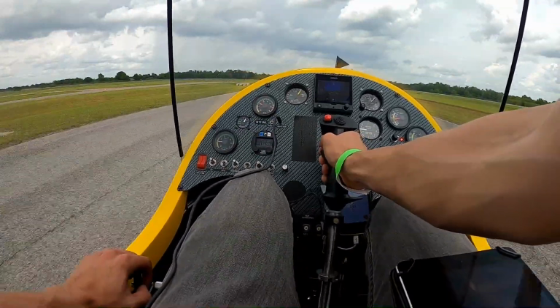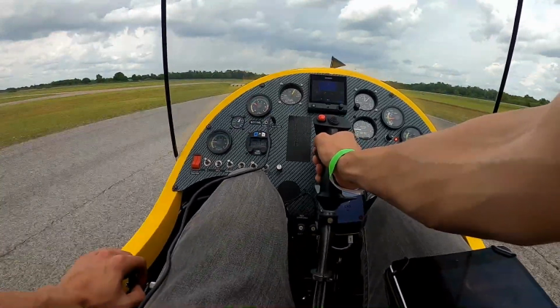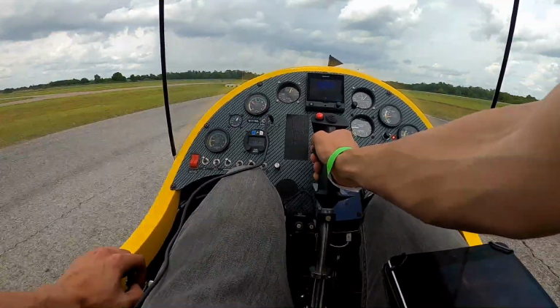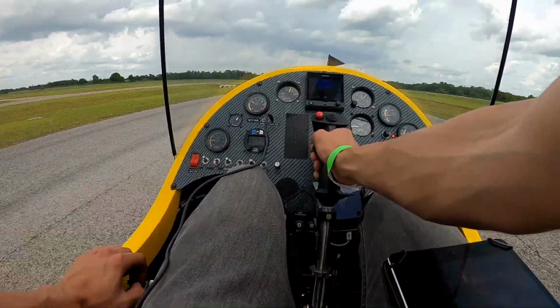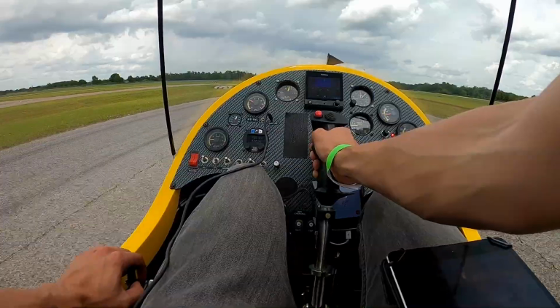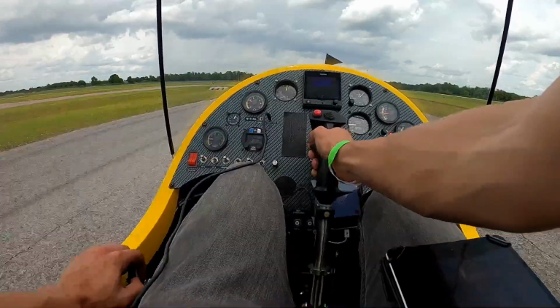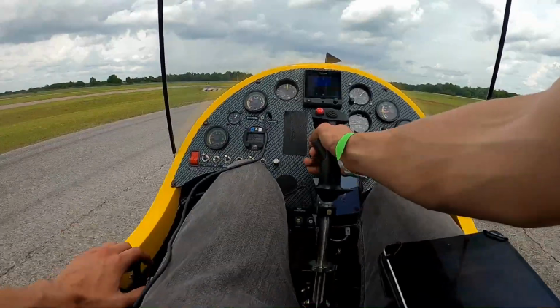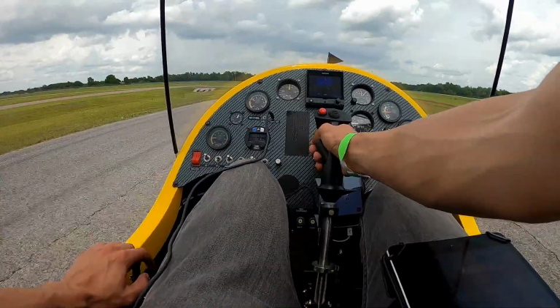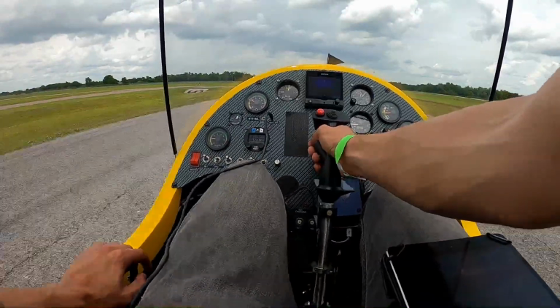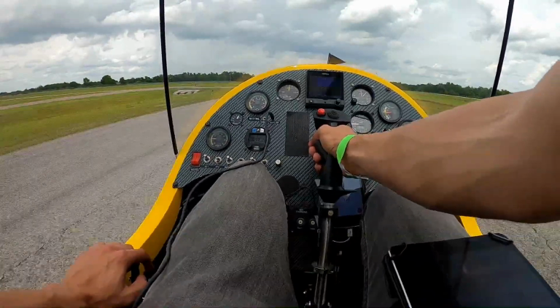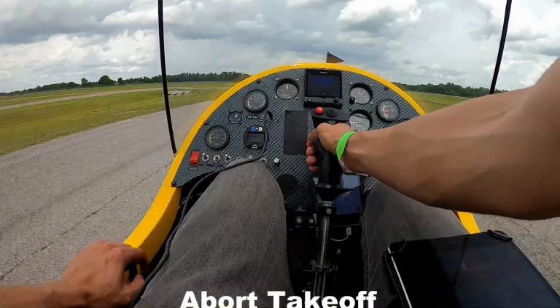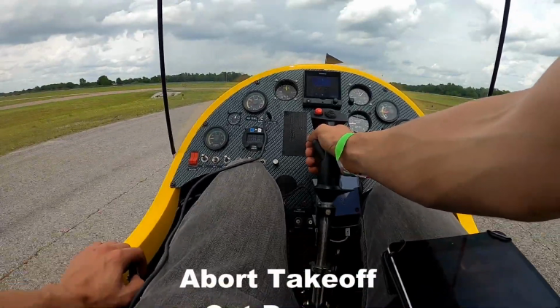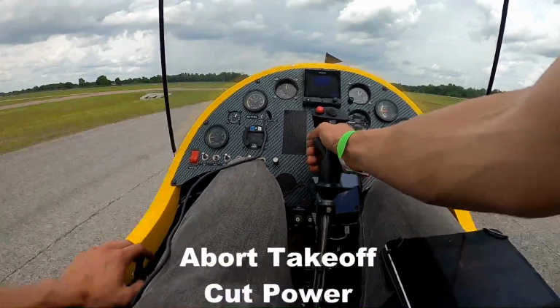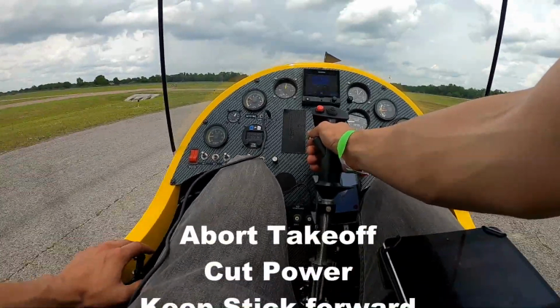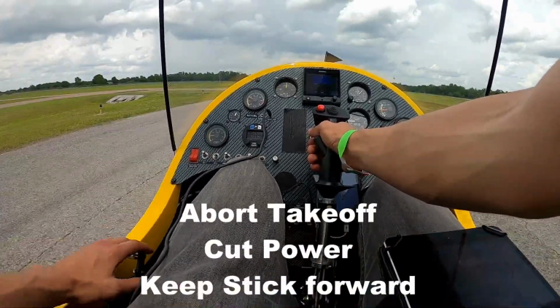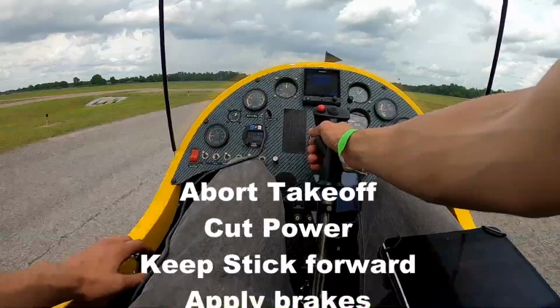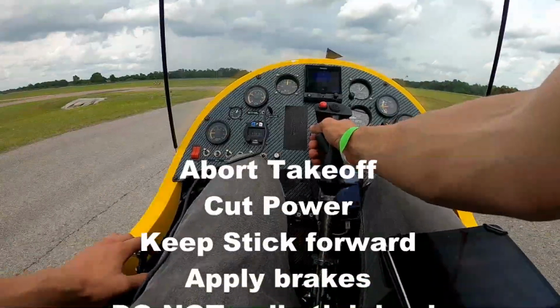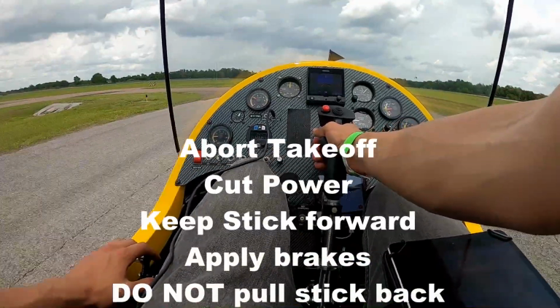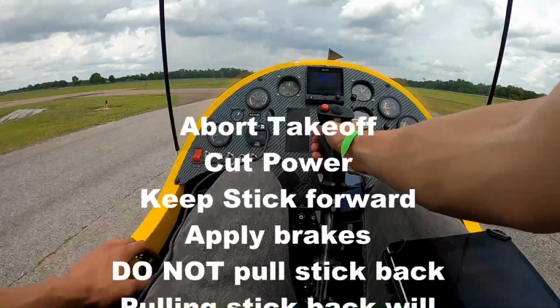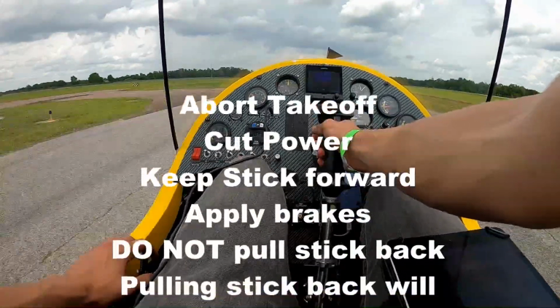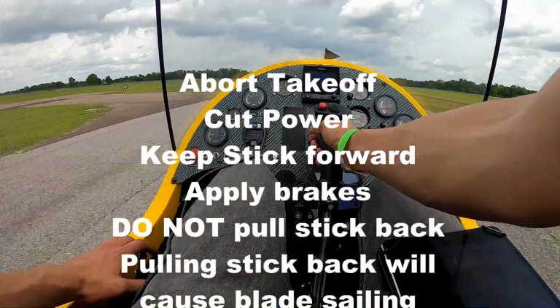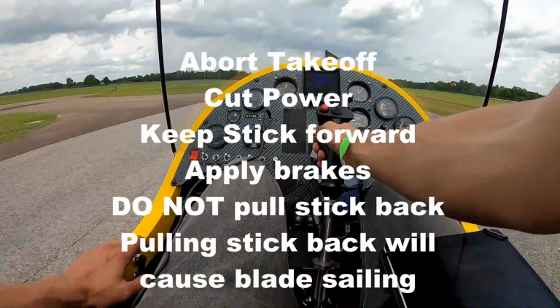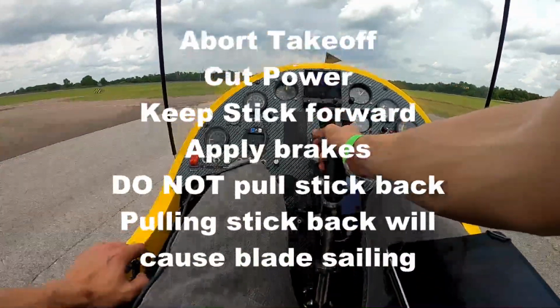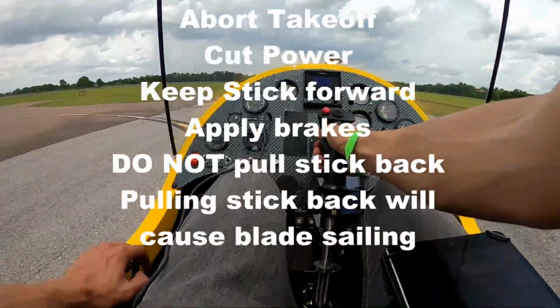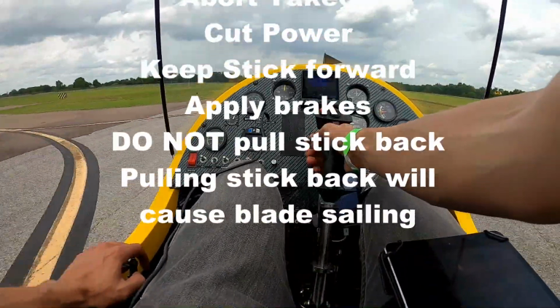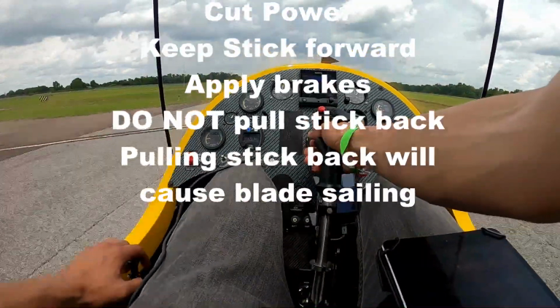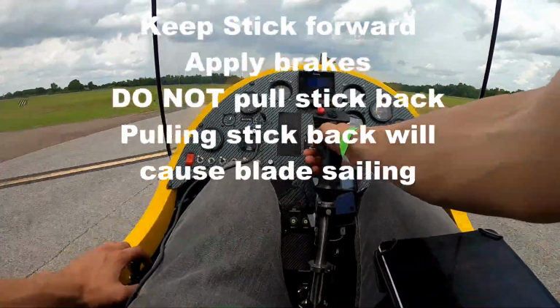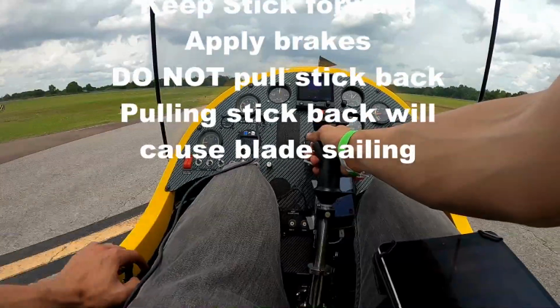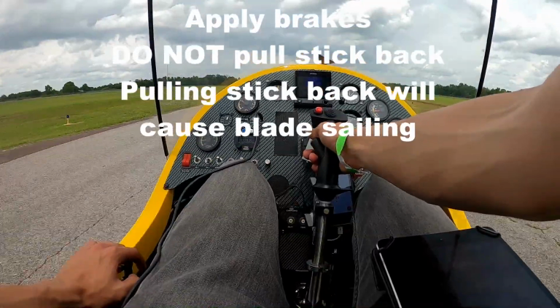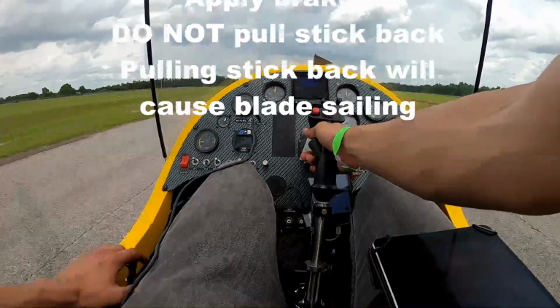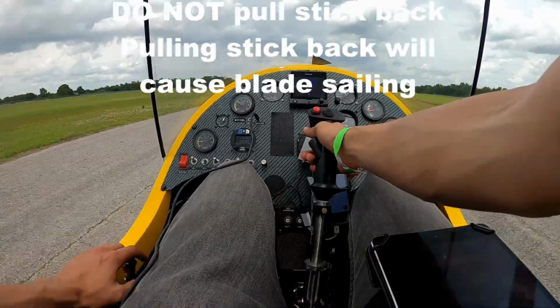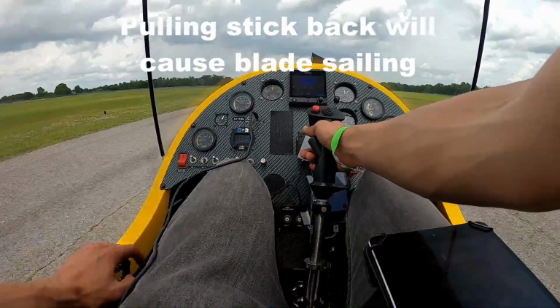That lets the pilot know that hey, you're botching things up — you need to abort your takeoff, just like I did right there. I kept the stick forward and applied the brake. That's one of the common accidents you see in the gyroplane system, and the gyro warning system helps counteract that.